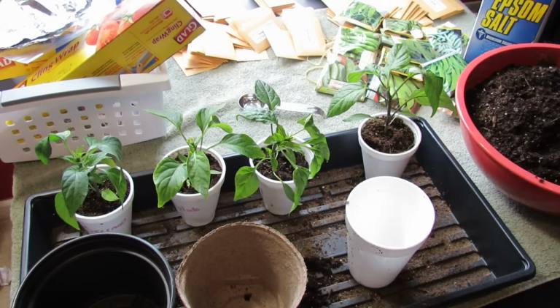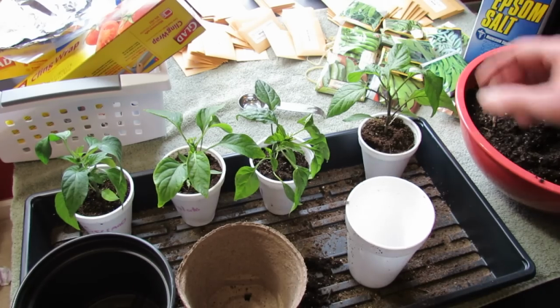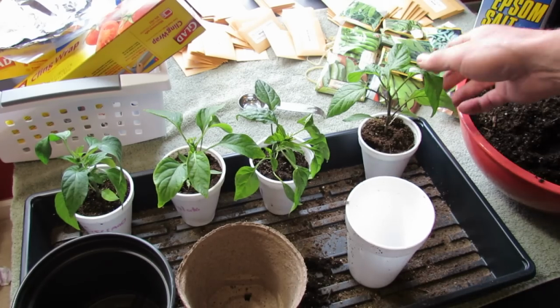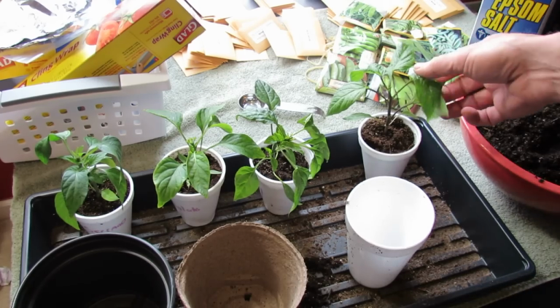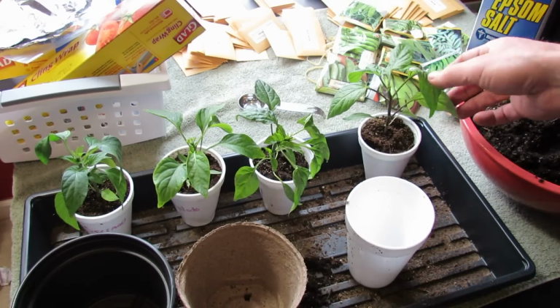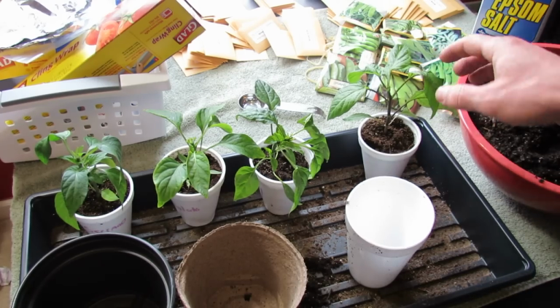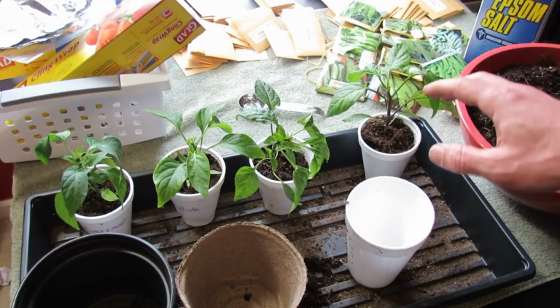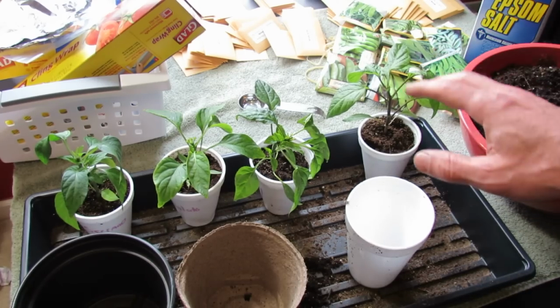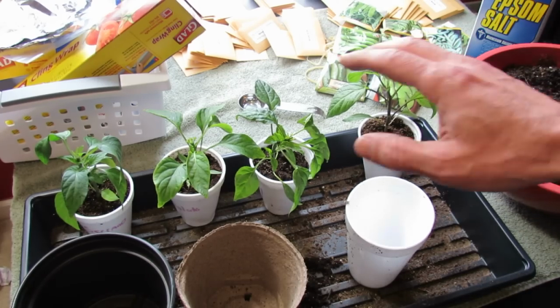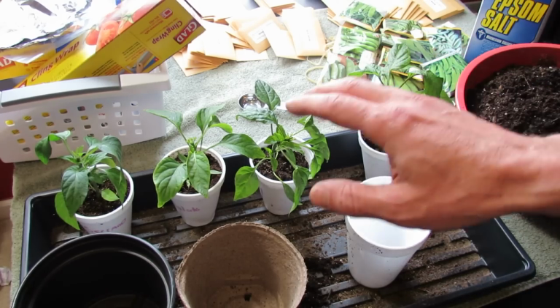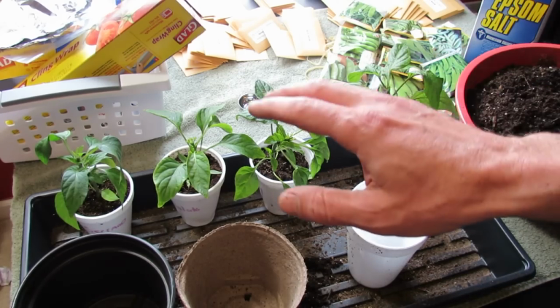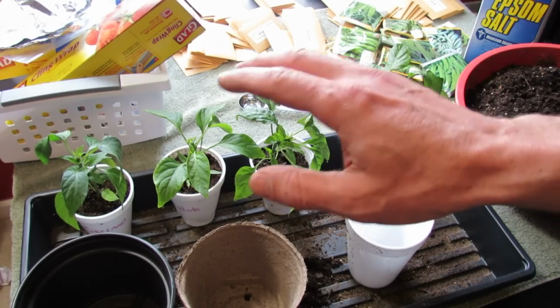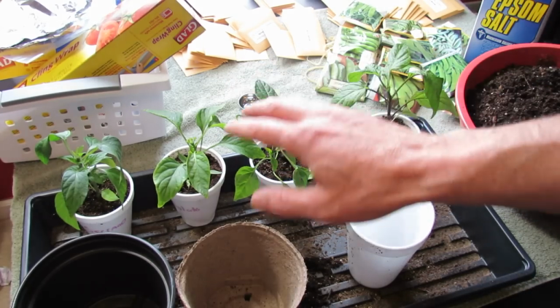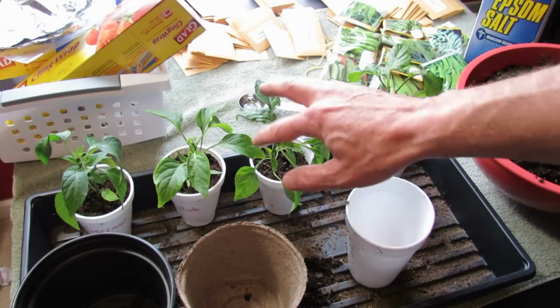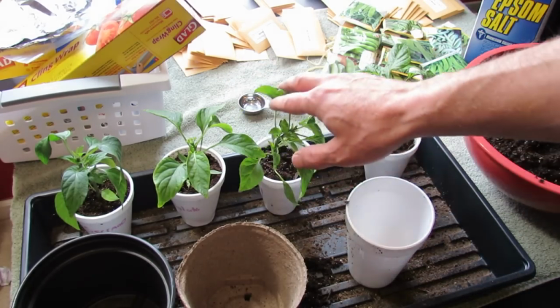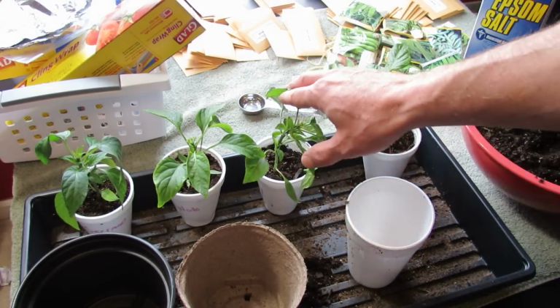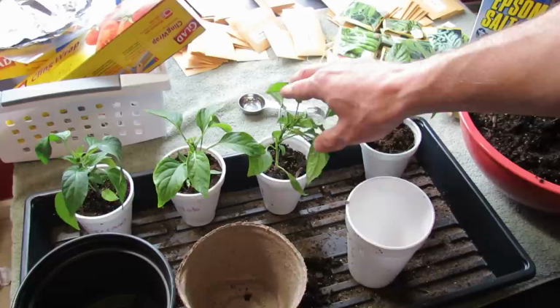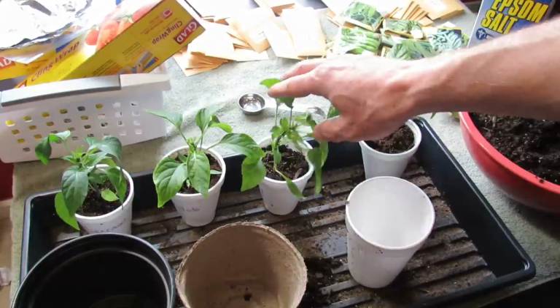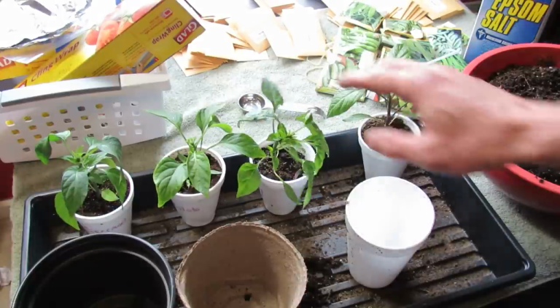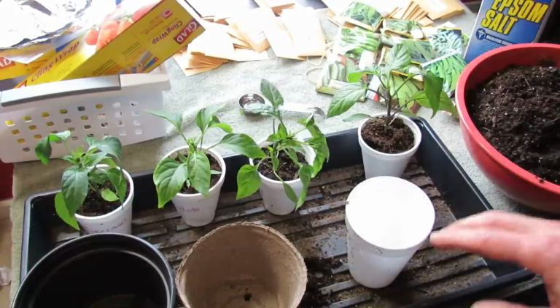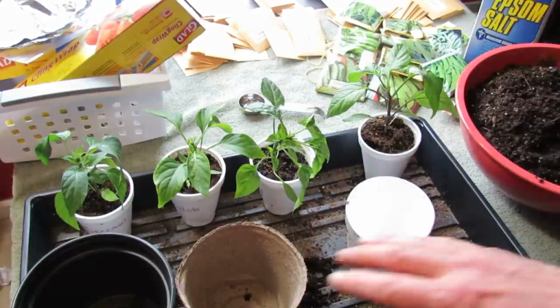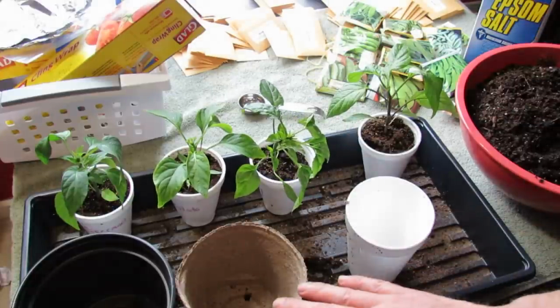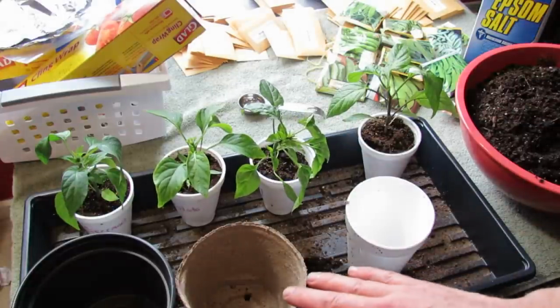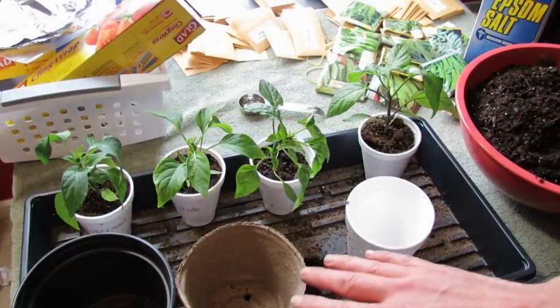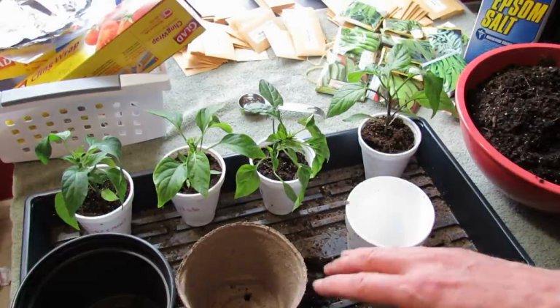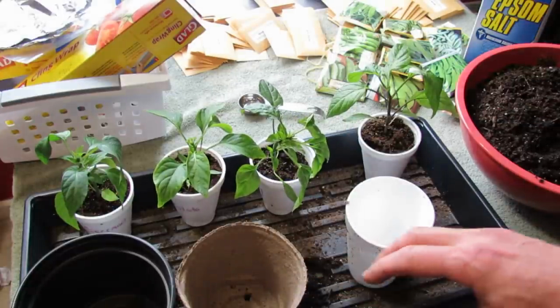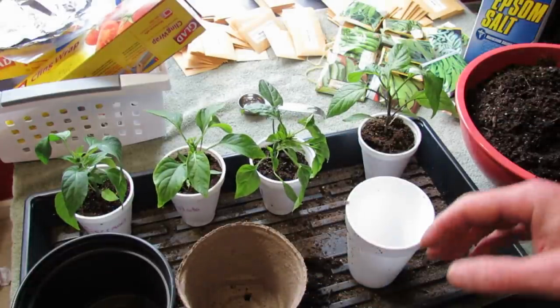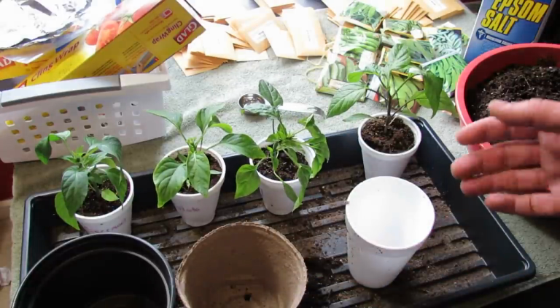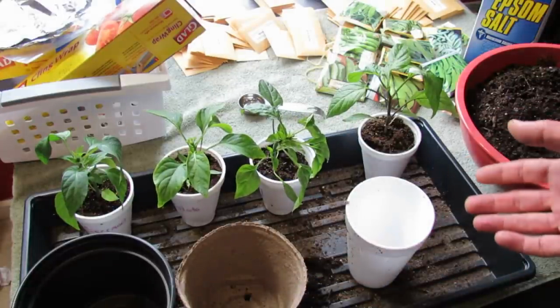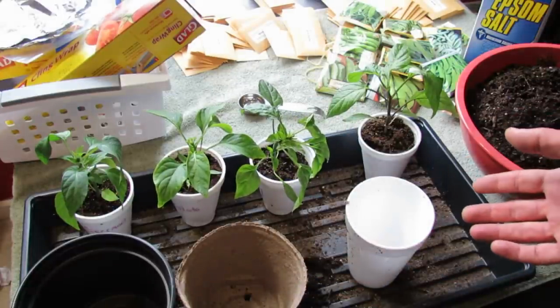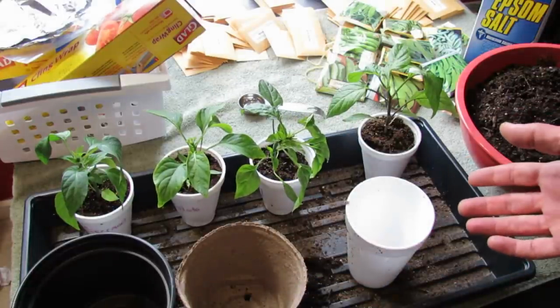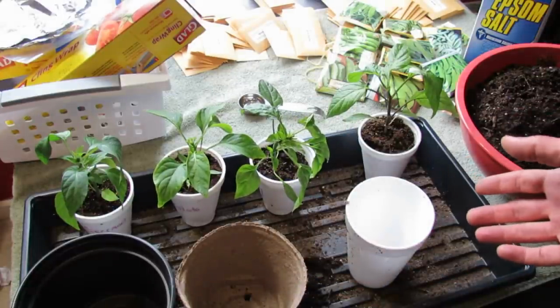Welcome to the Rusted Garden. Today I want to show you how you can tell when your pepper transplants are ready to get into bigger containers and talk a little bit about feeding.